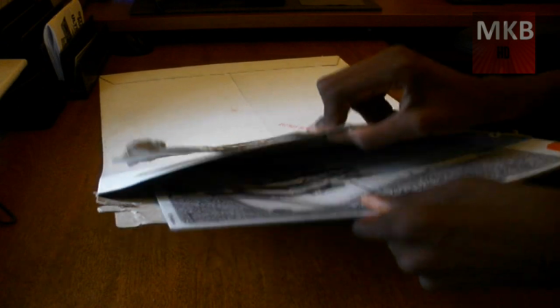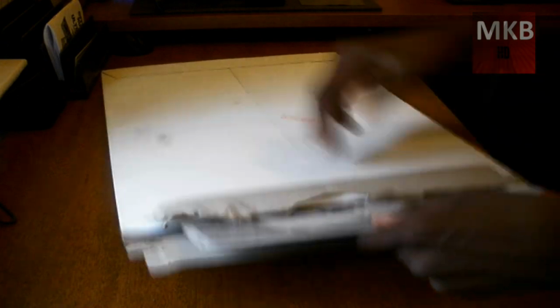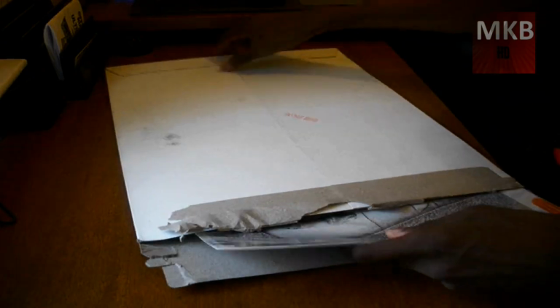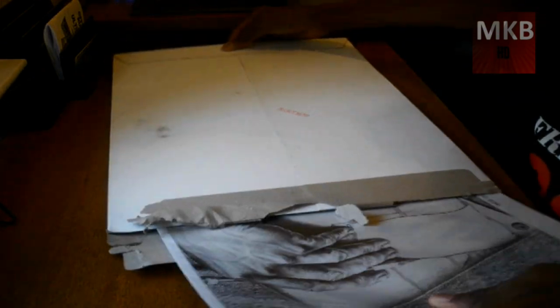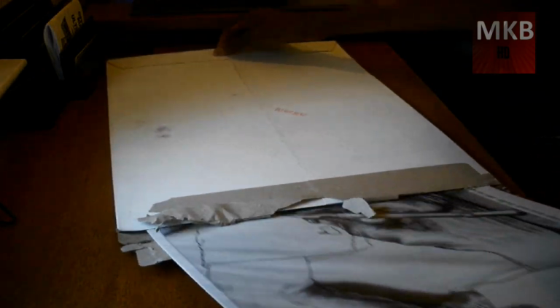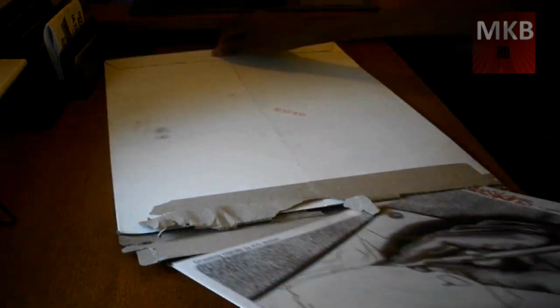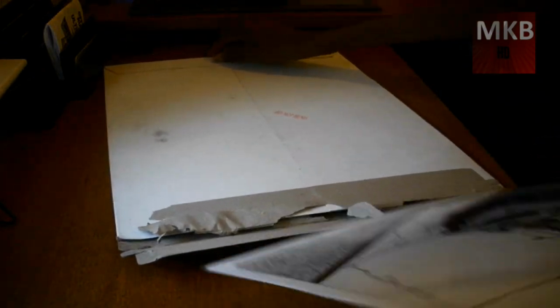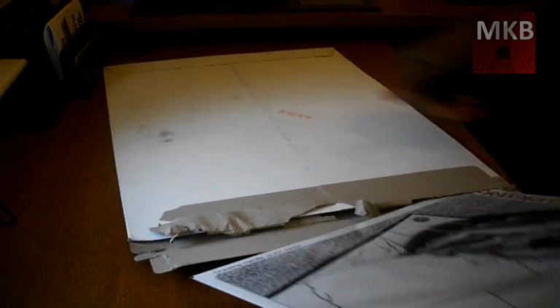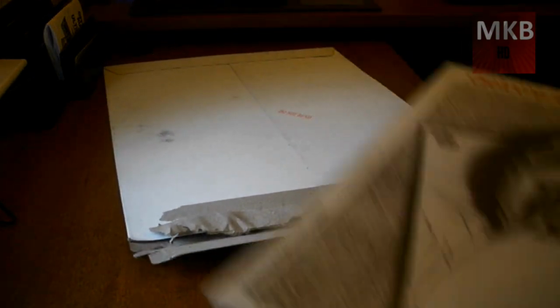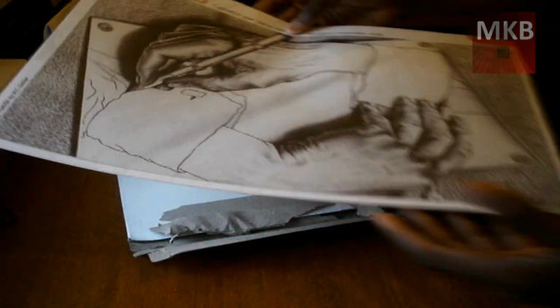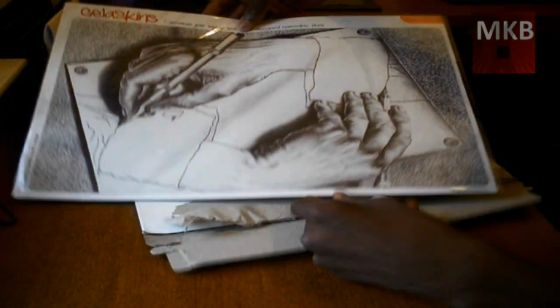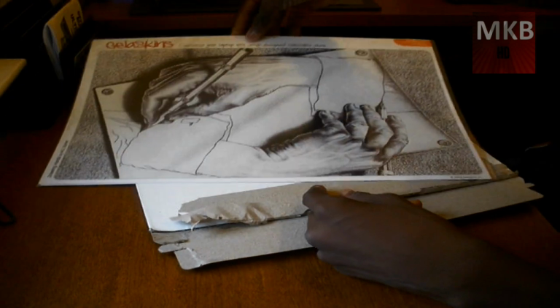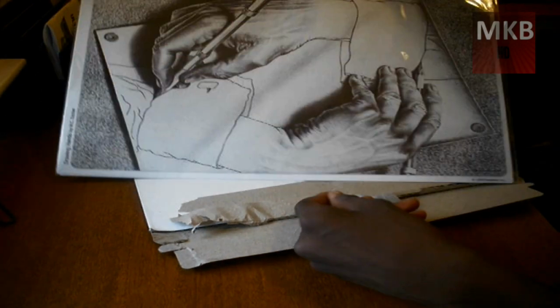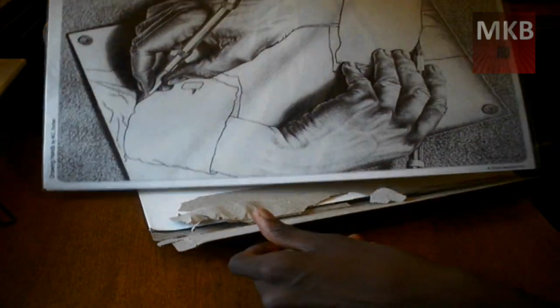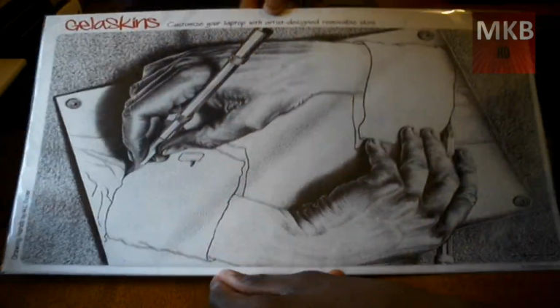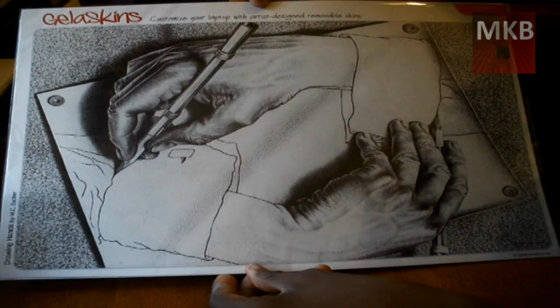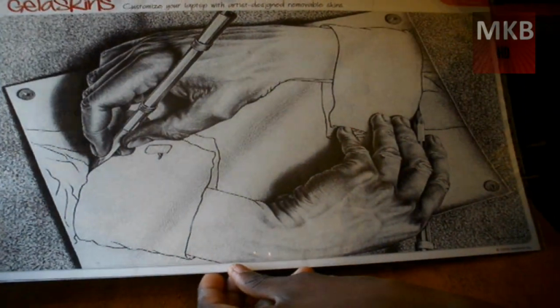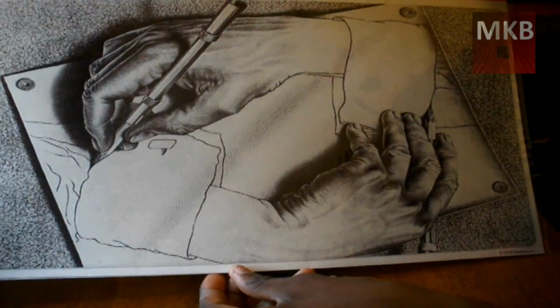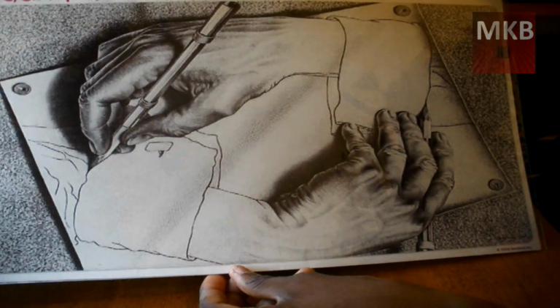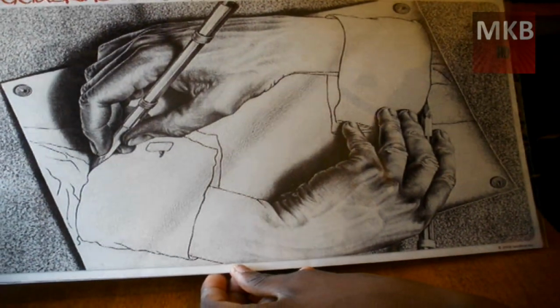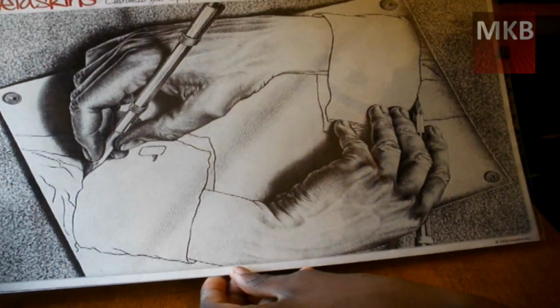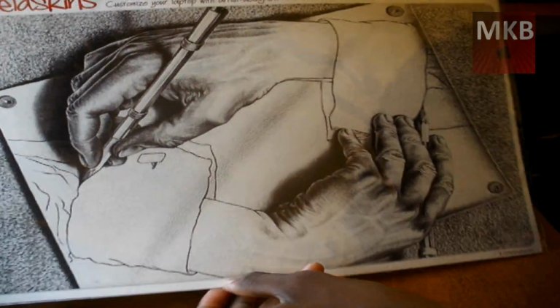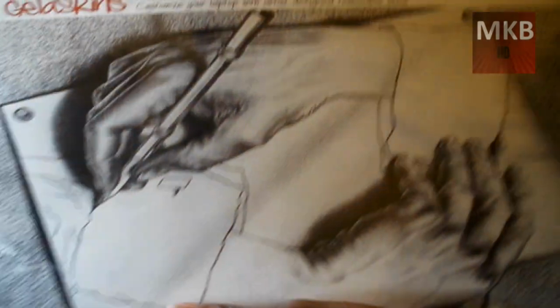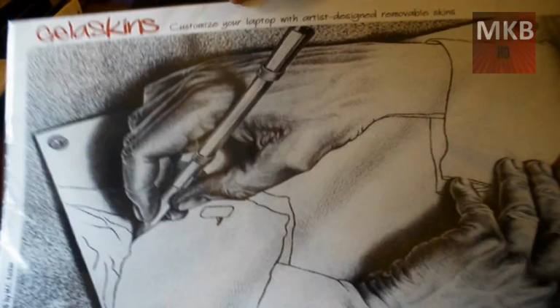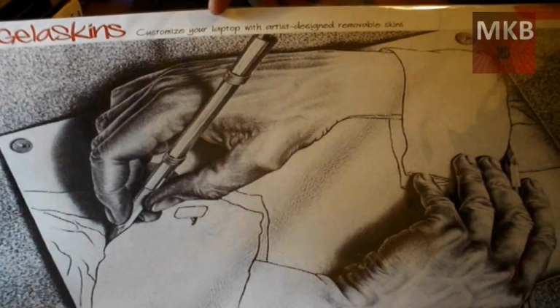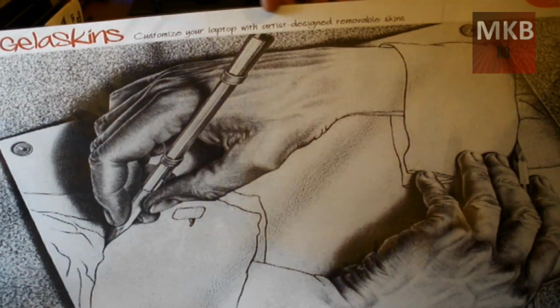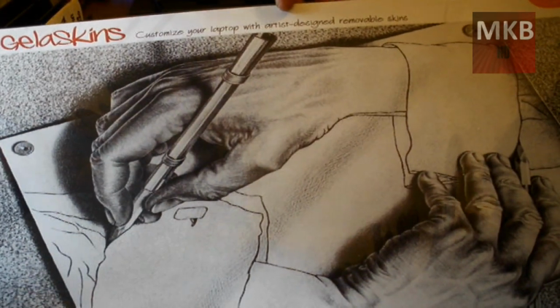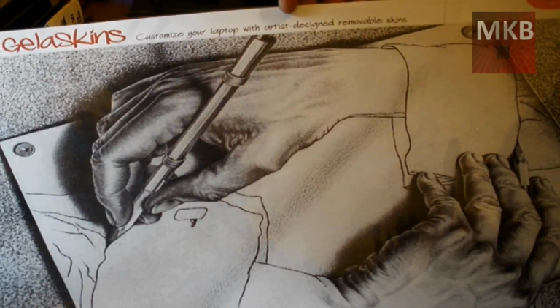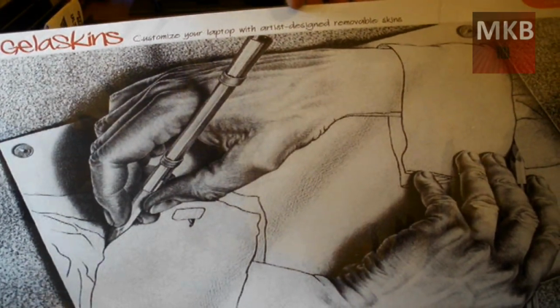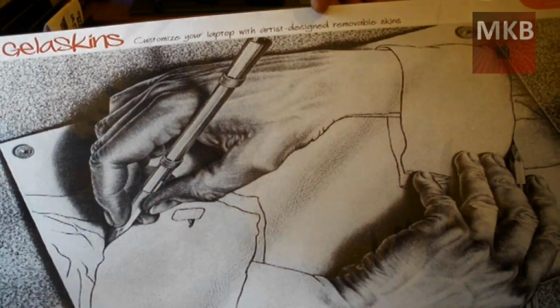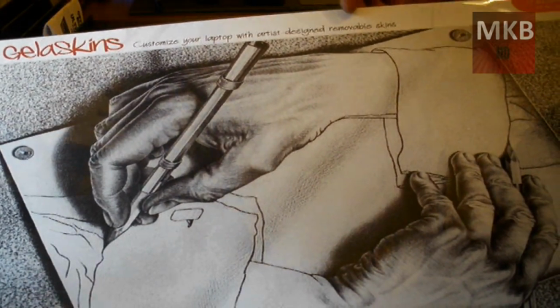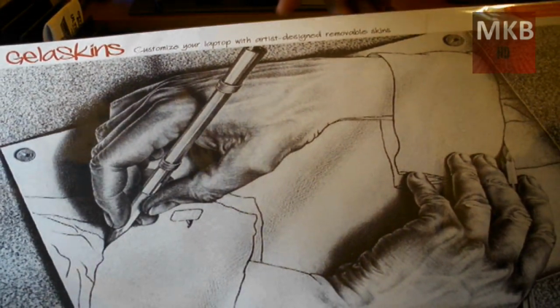And here is the skin itself. Now, I don't know if you've ever seen this drawing before by M.C. Escher — I'll try to fit it in the picture. I will have that on the back of my laptop. At the top it says, 'Customize your laptop with artist-designed removable skins.'